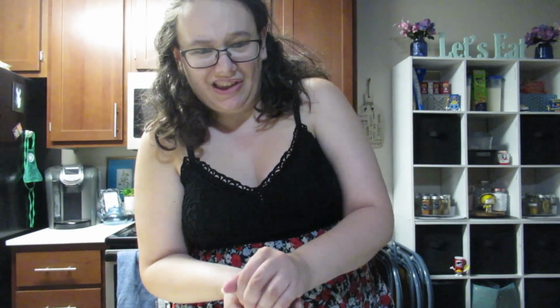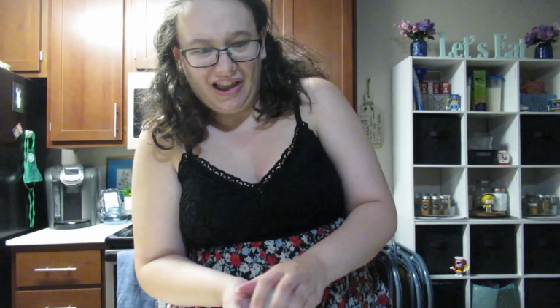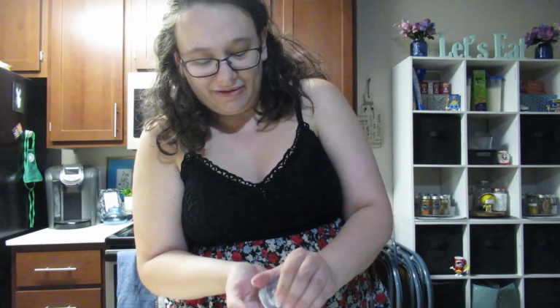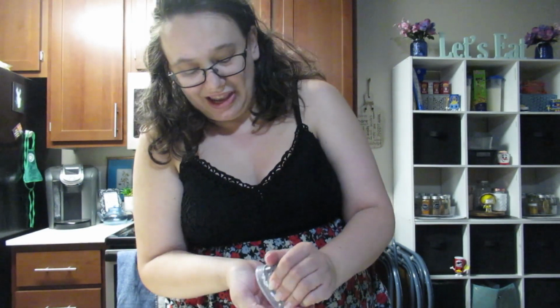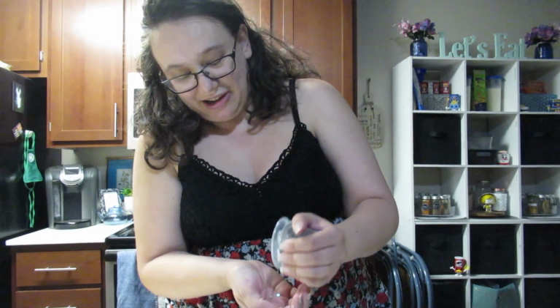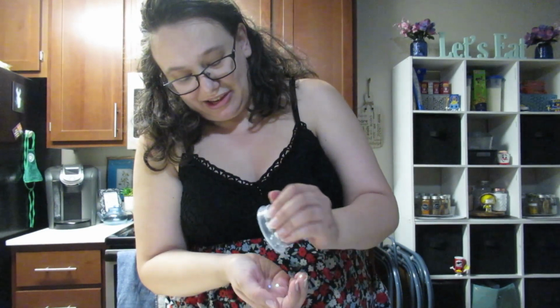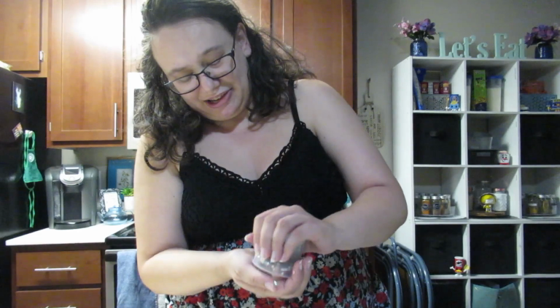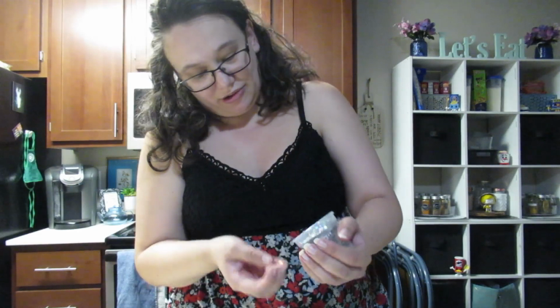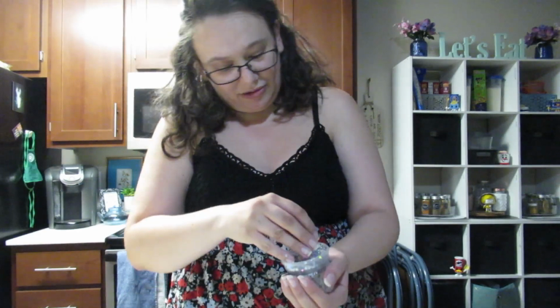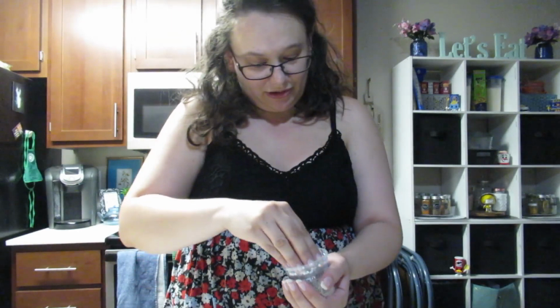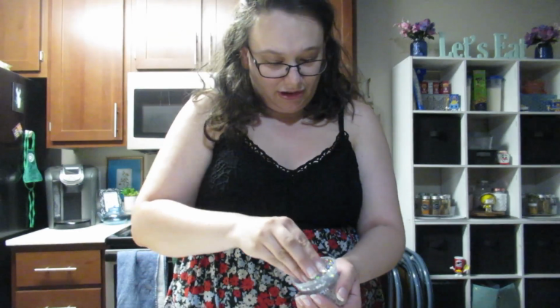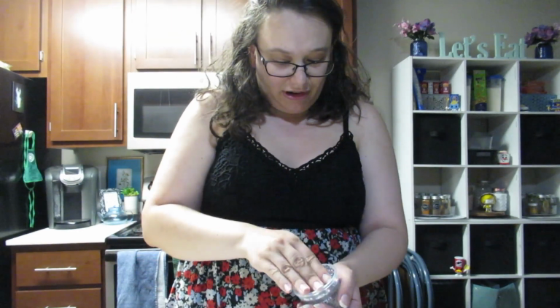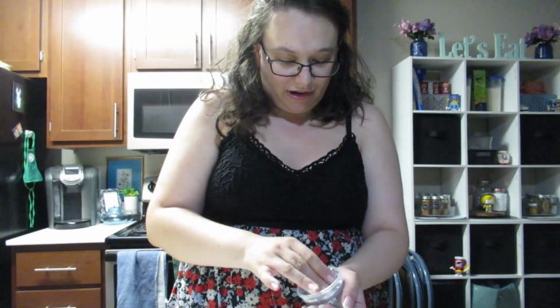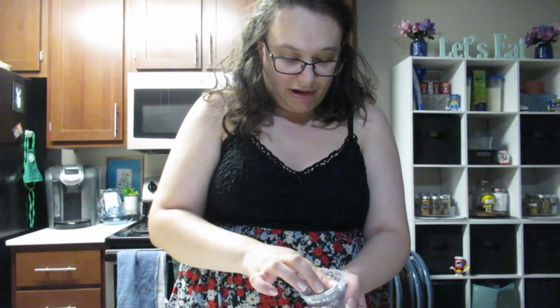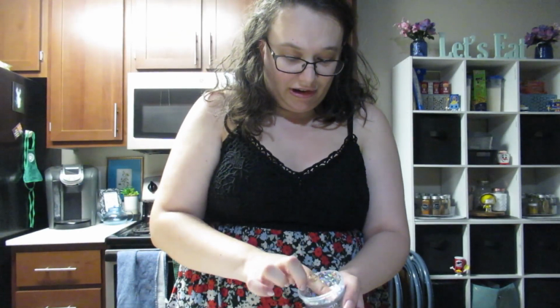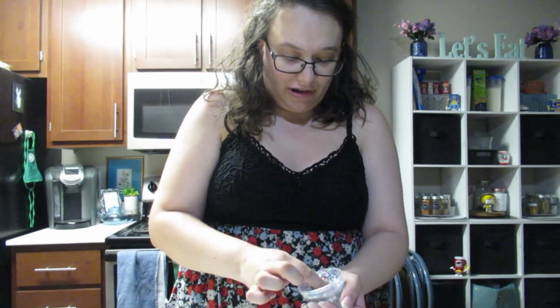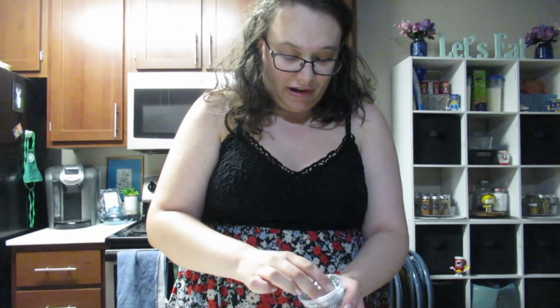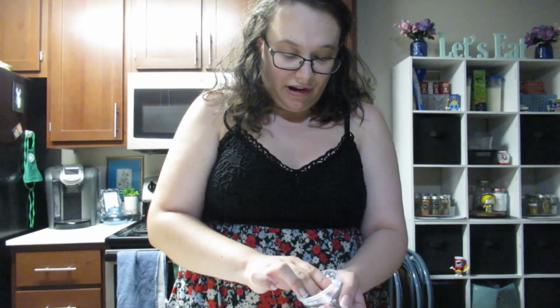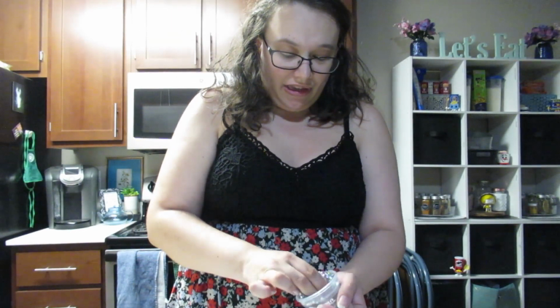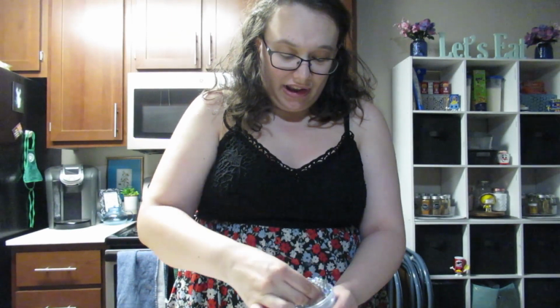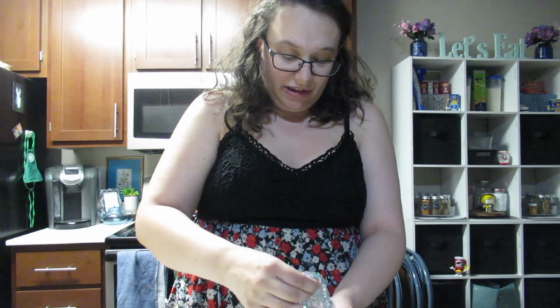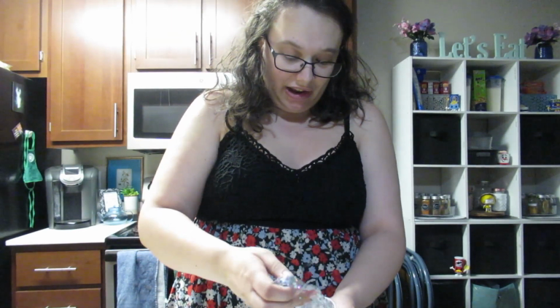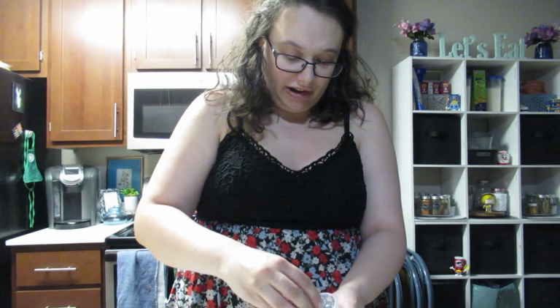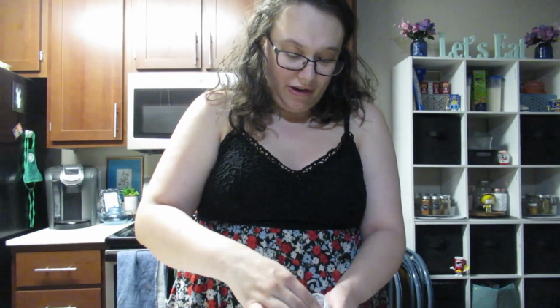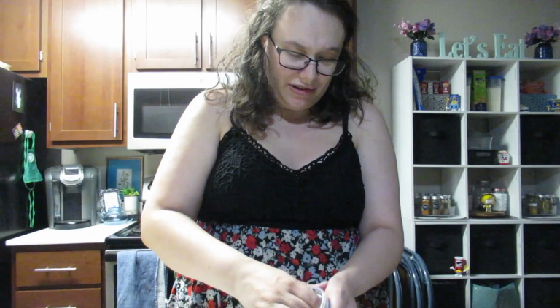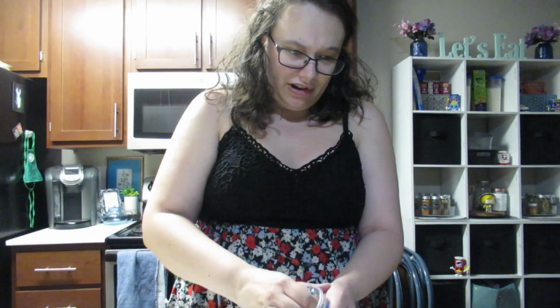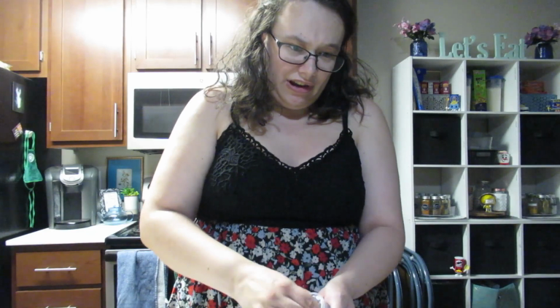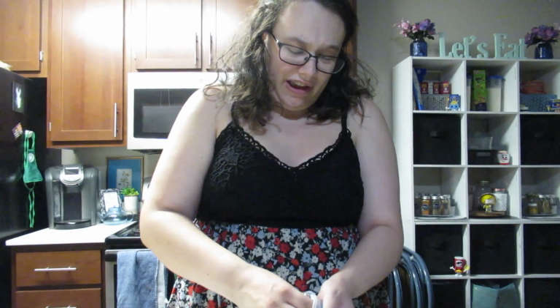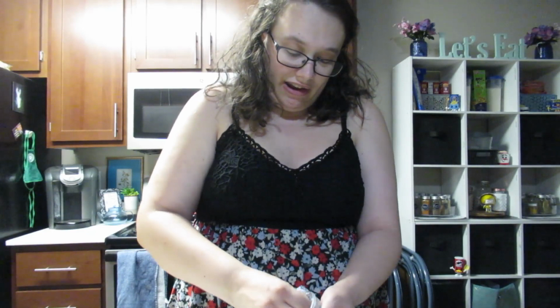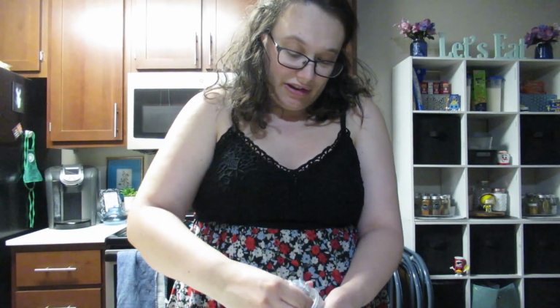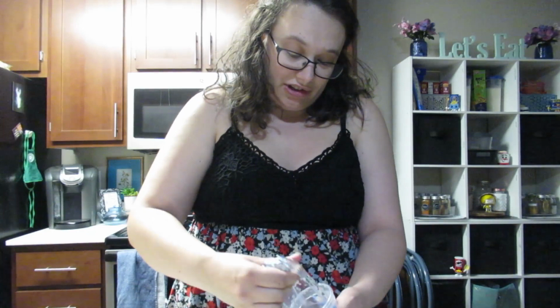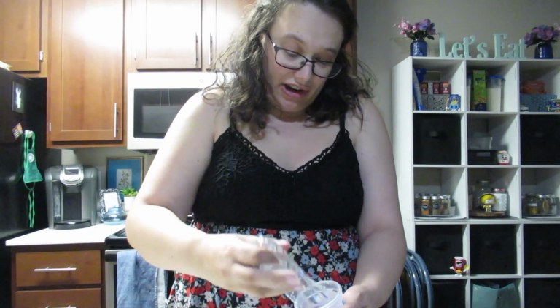How do you get it out of the container? I'm not getting it. I guess you just gotta...